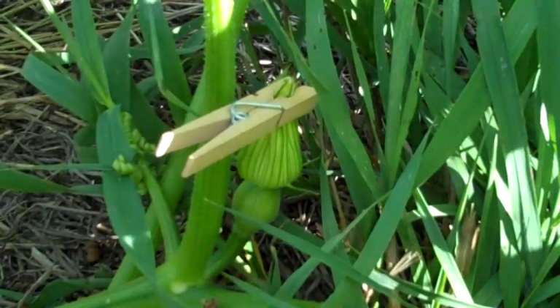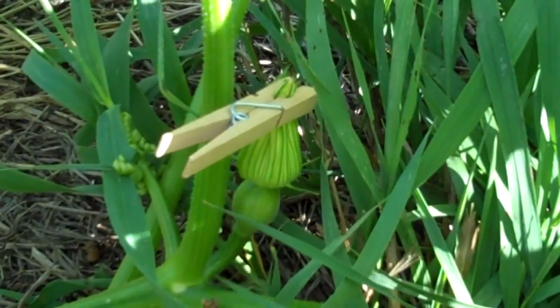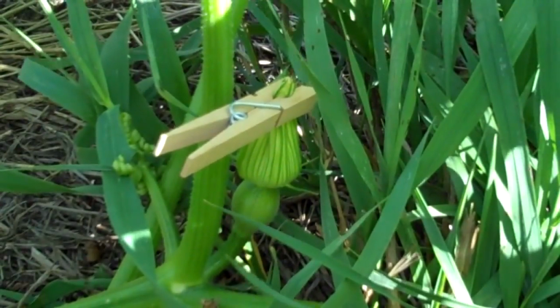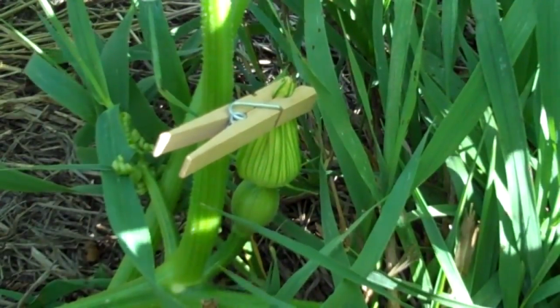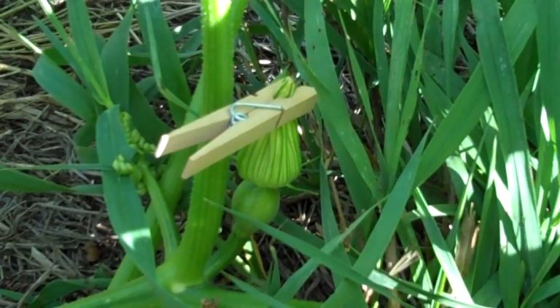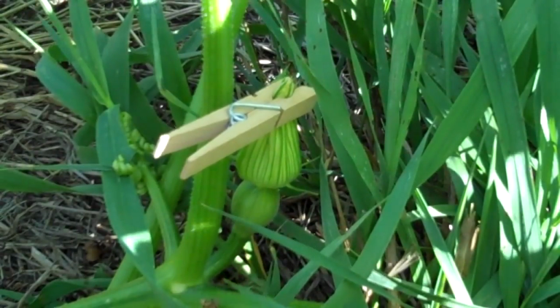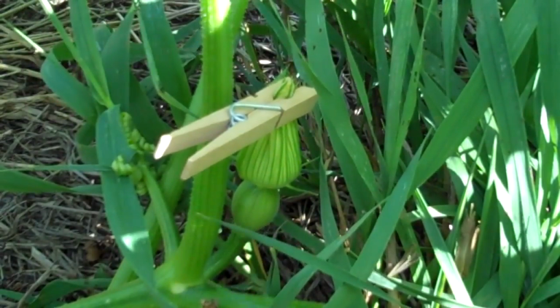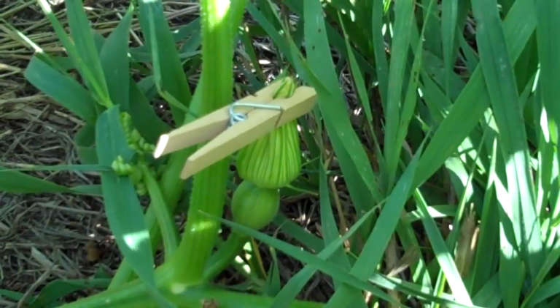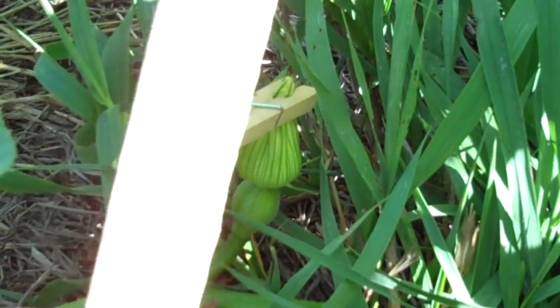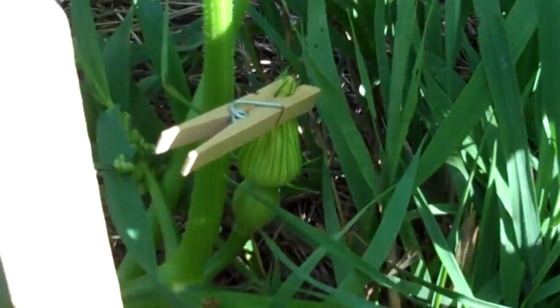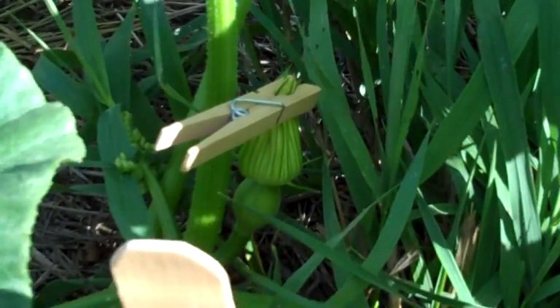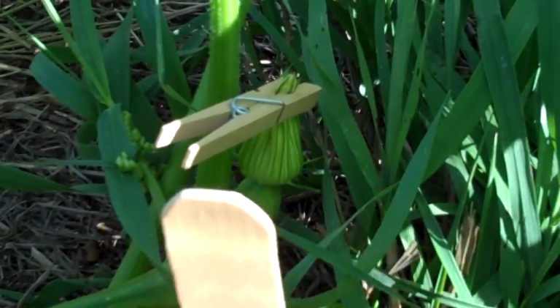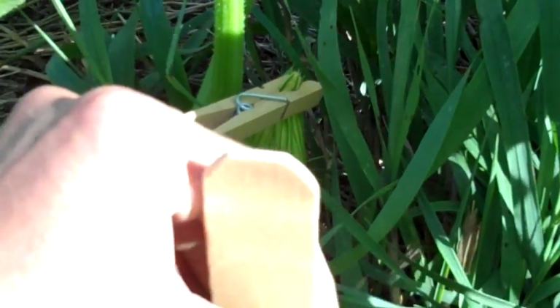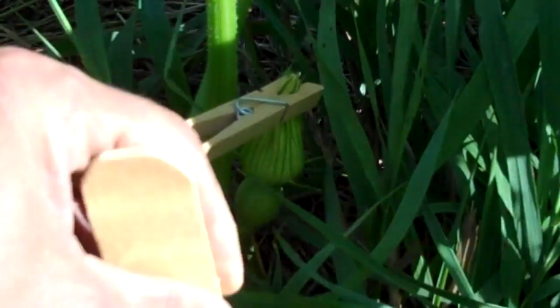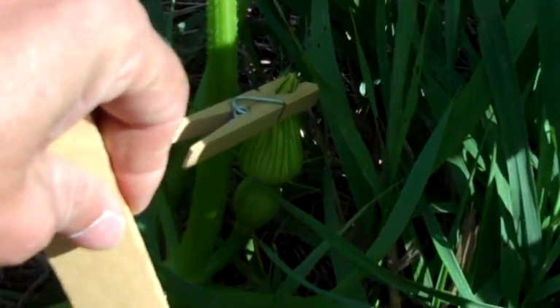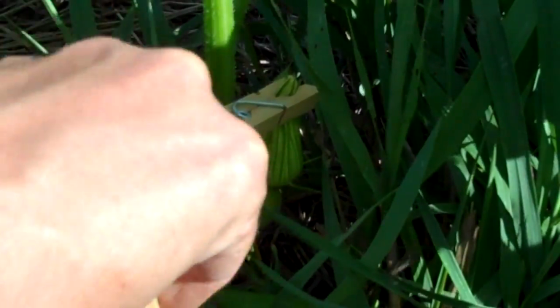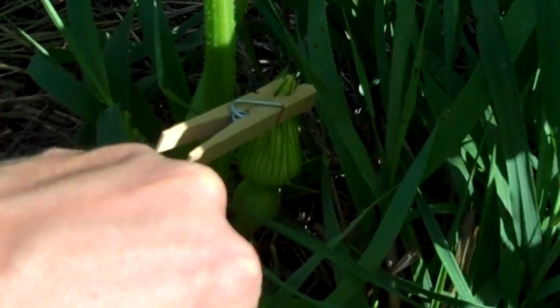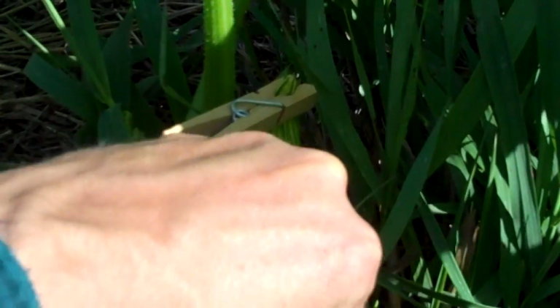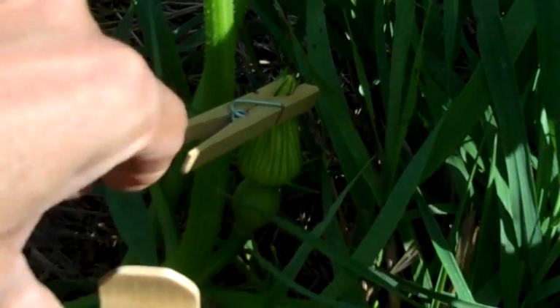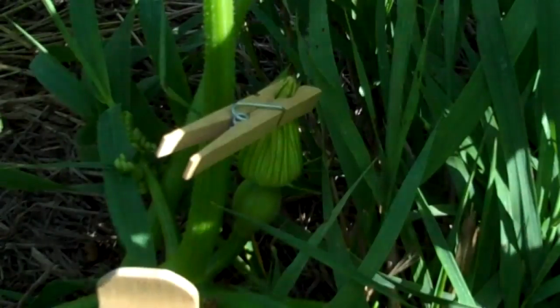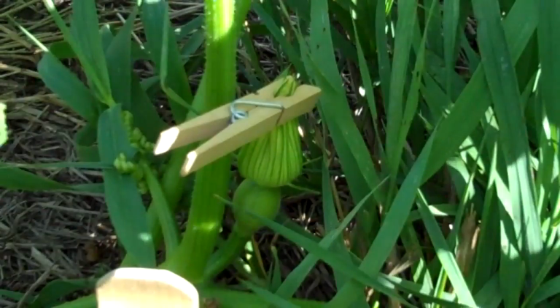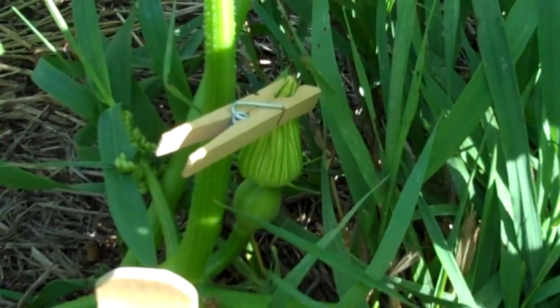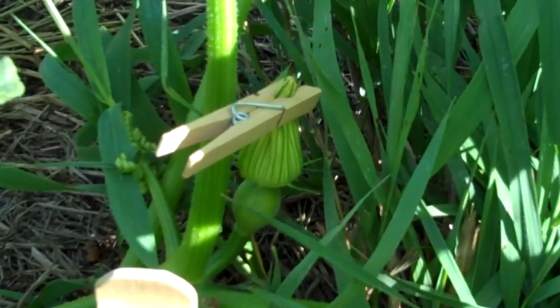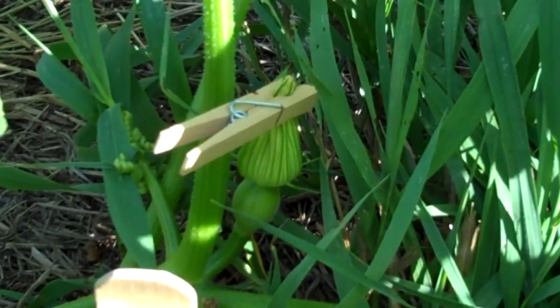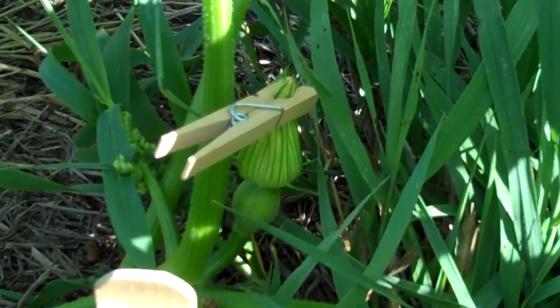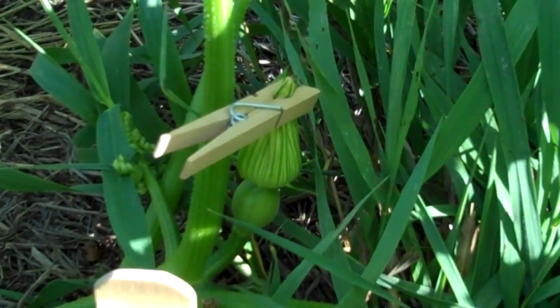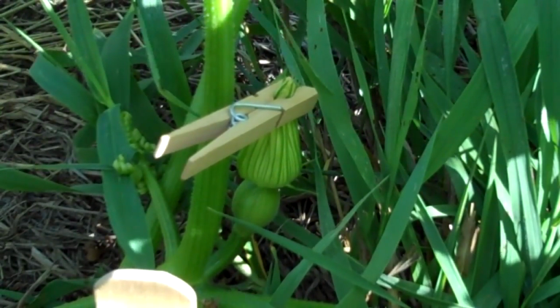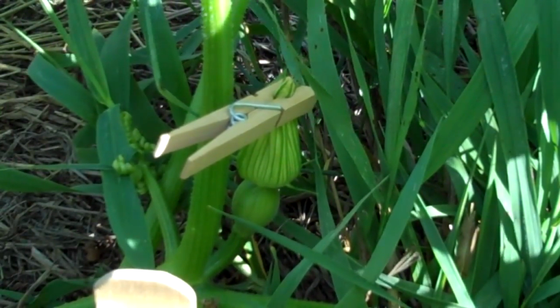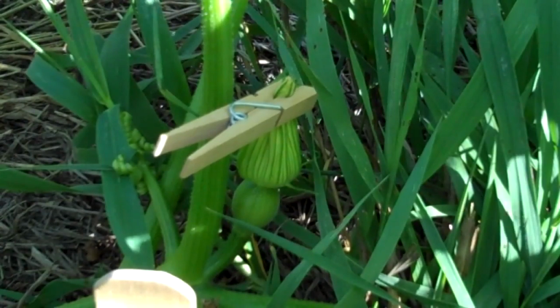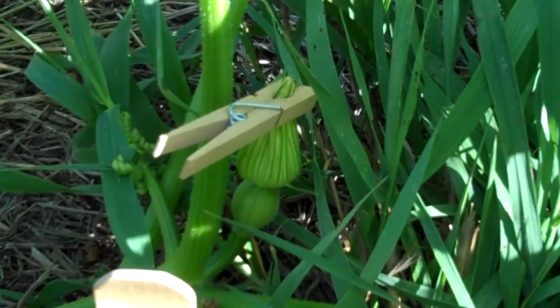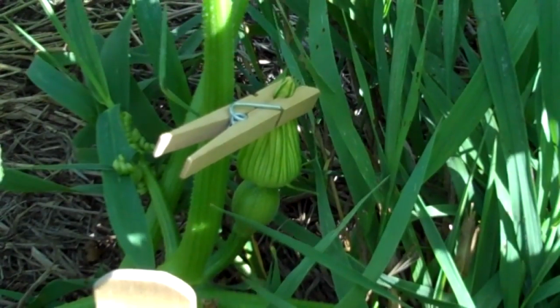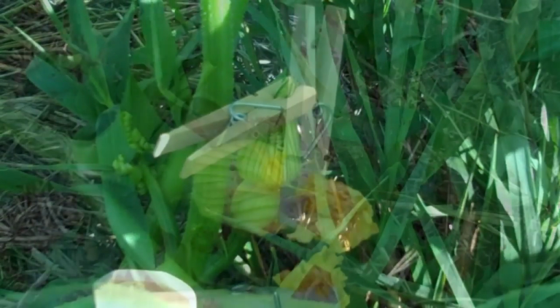That should do the trick and keep the bees out. I also like to use a stake of some sort to help me find that flower when I come around in the morning, because sometimes it's easy to lose track of where they are.